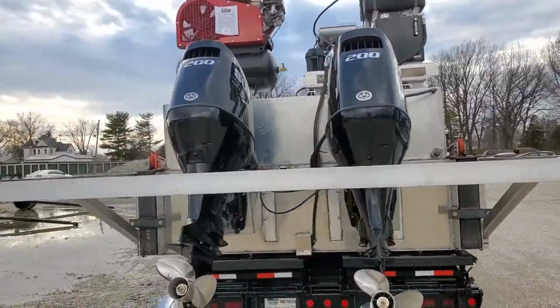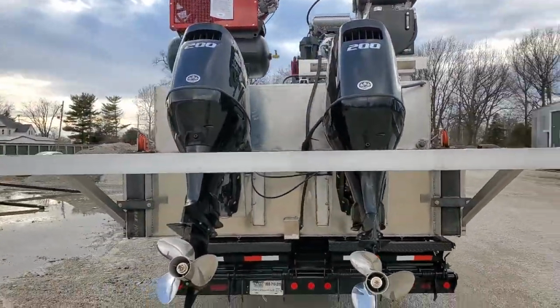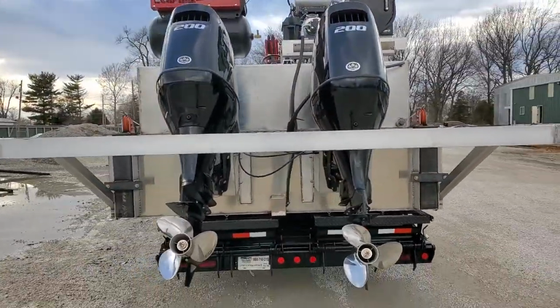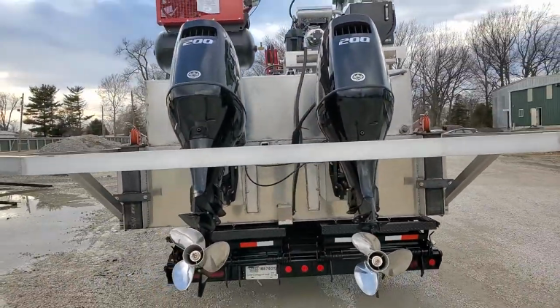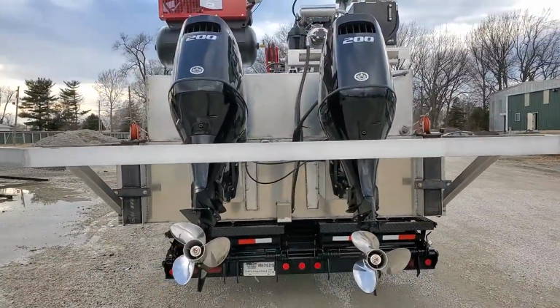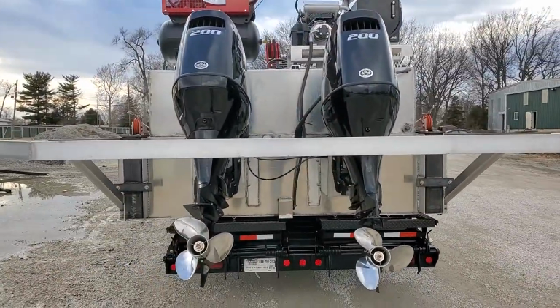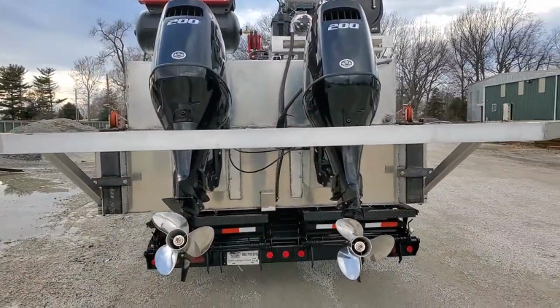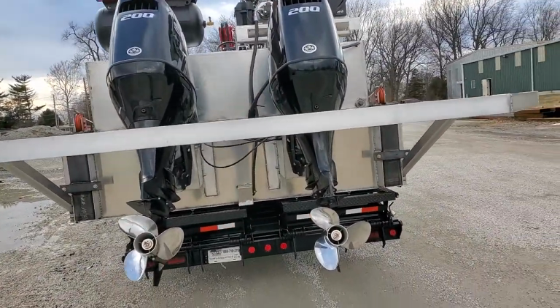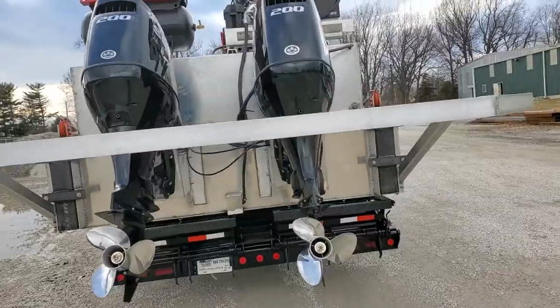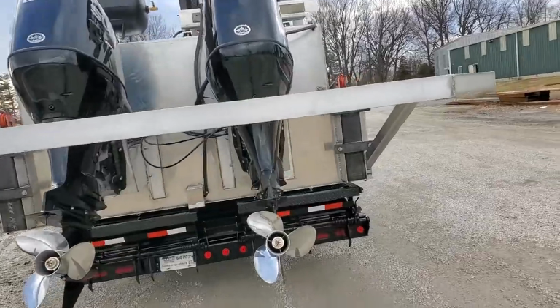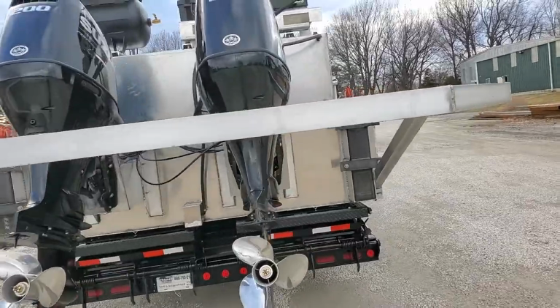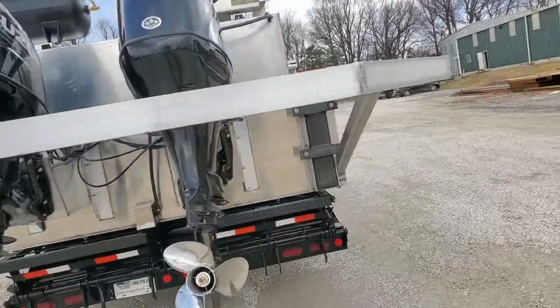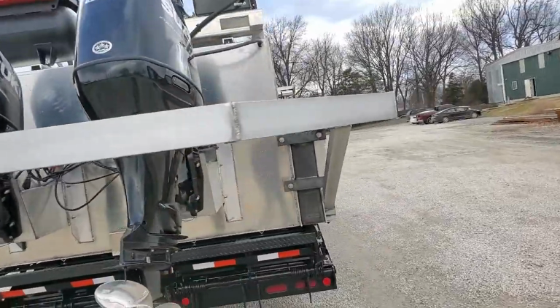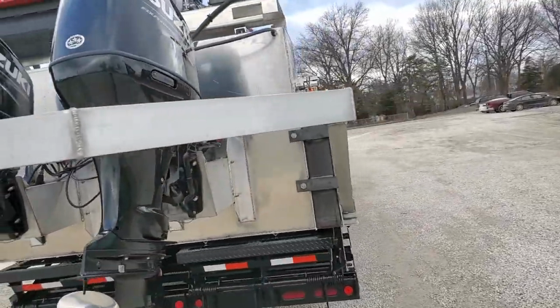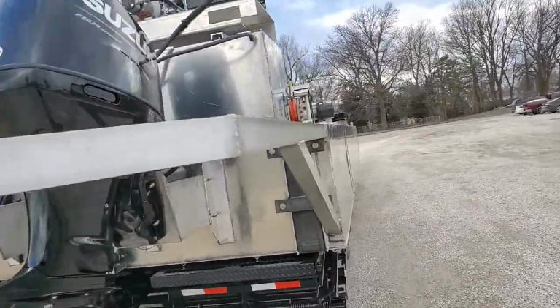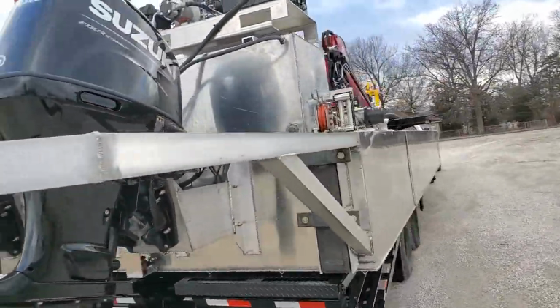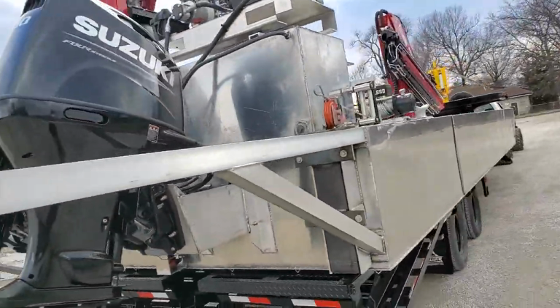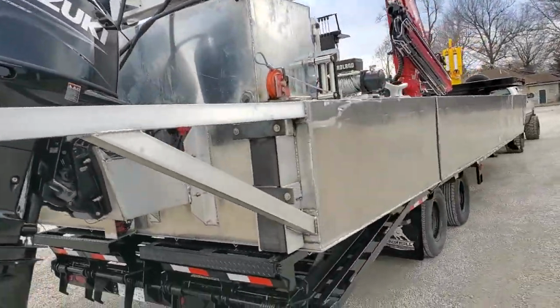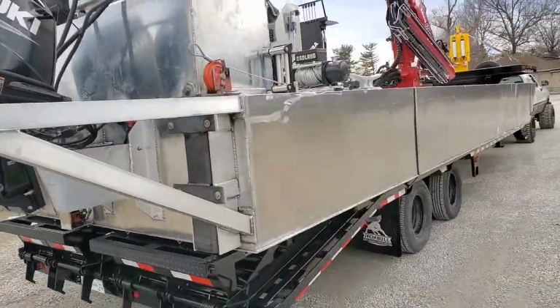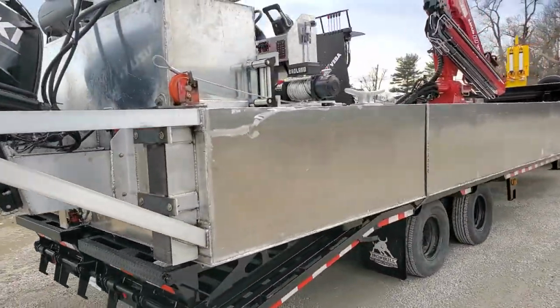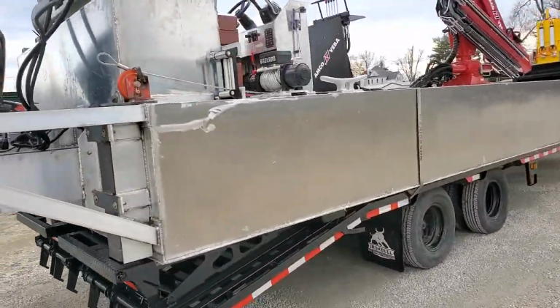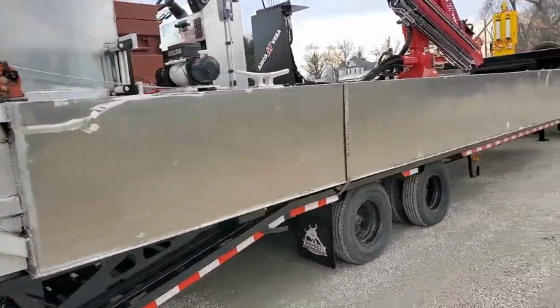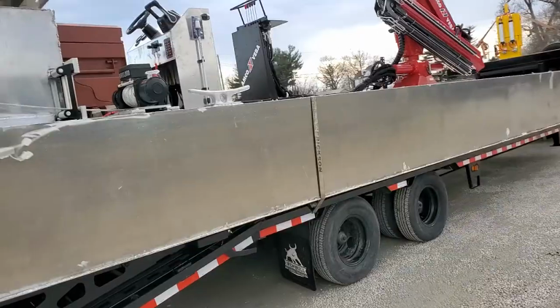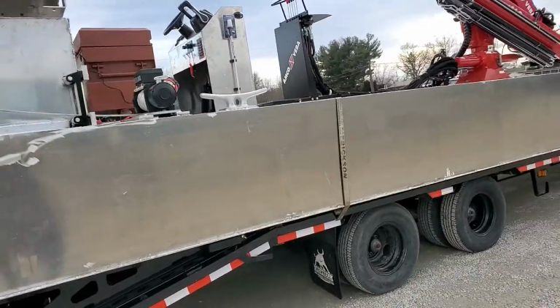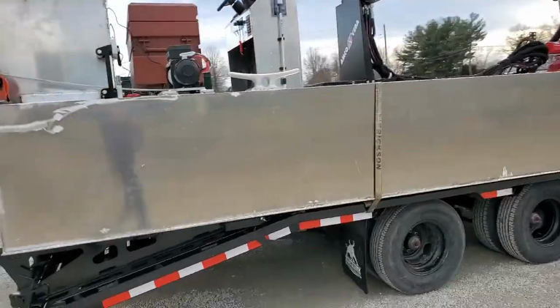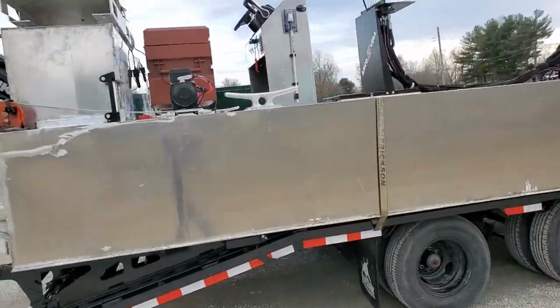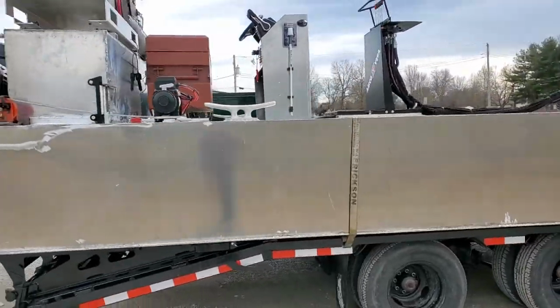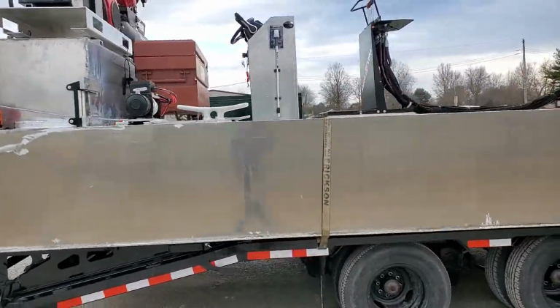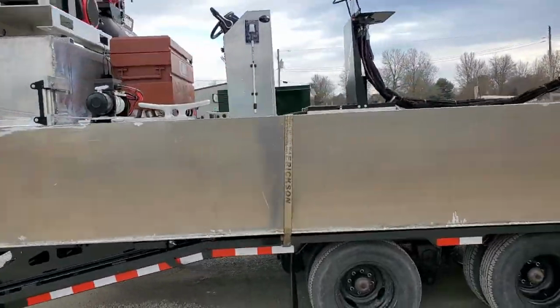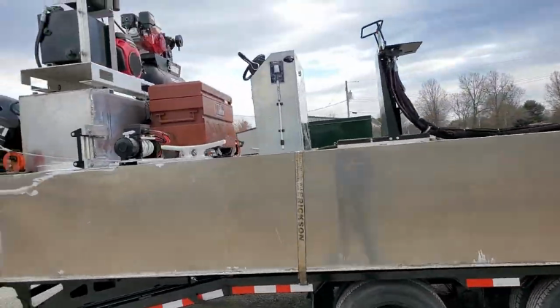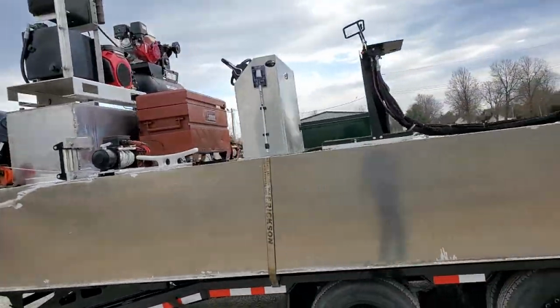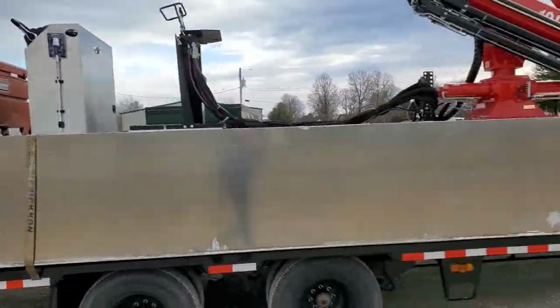The tank there is a ballast tank. We ended up adding that after the fact — normally we would build that inside the barge. Job box on the back.